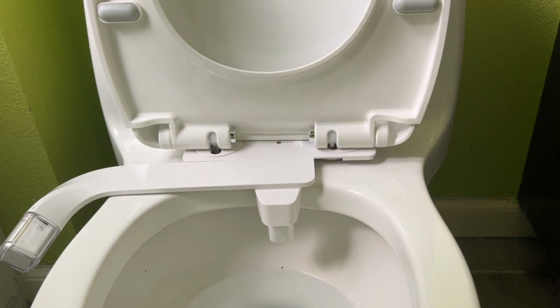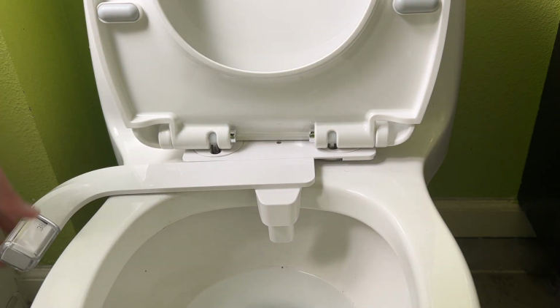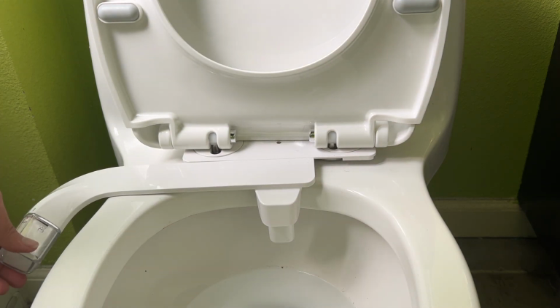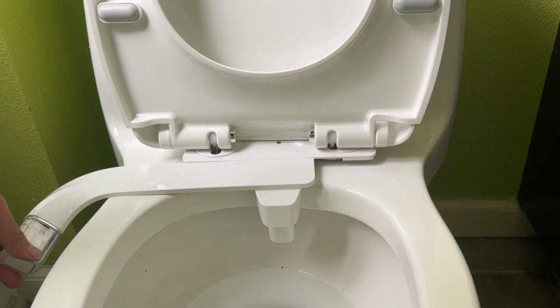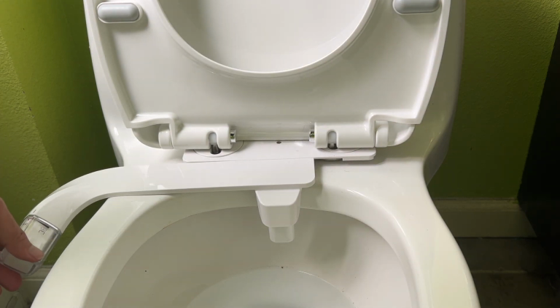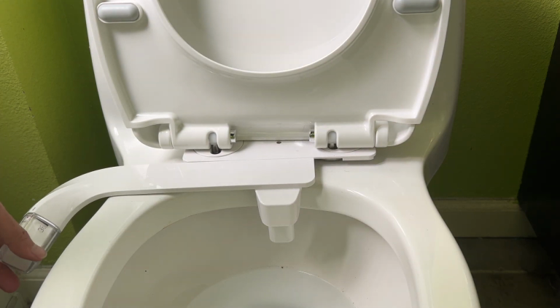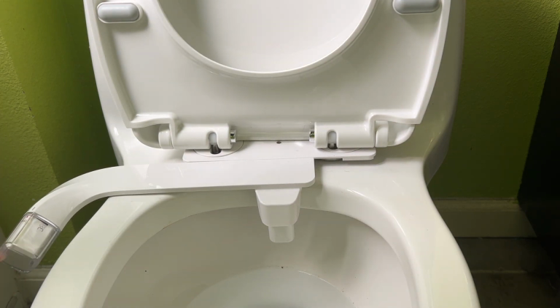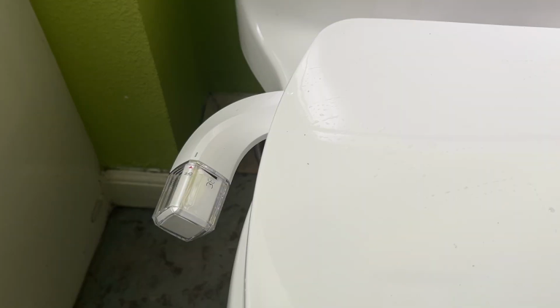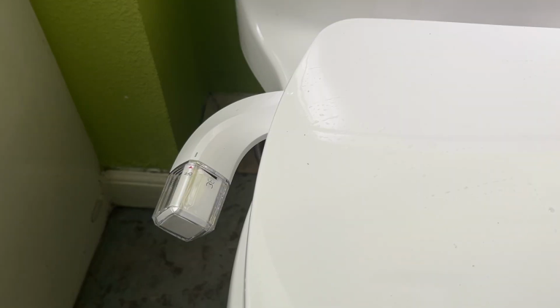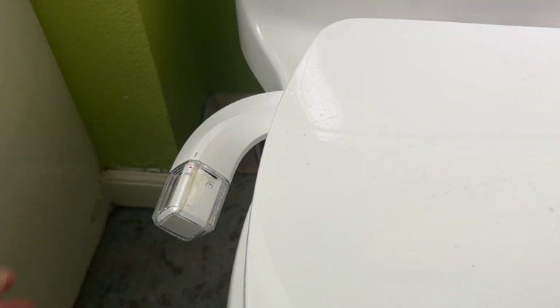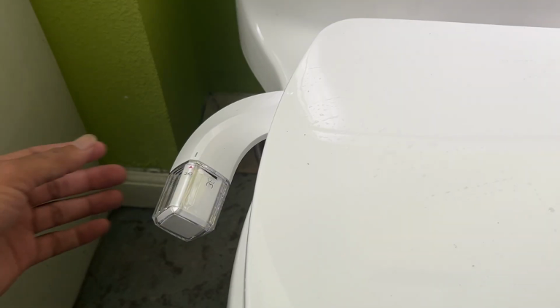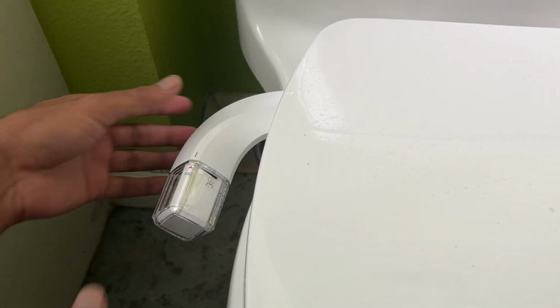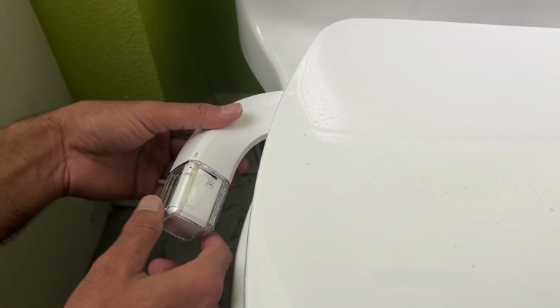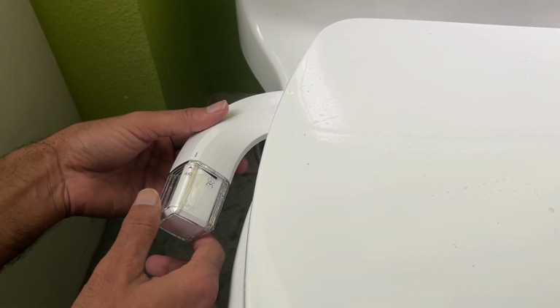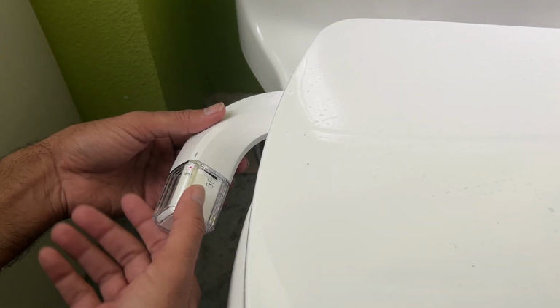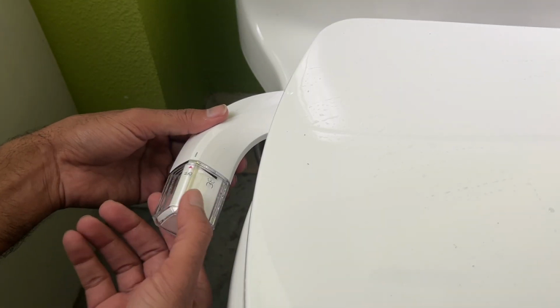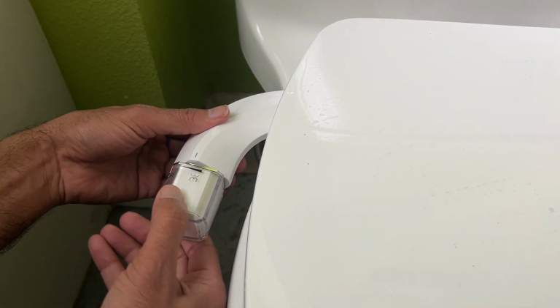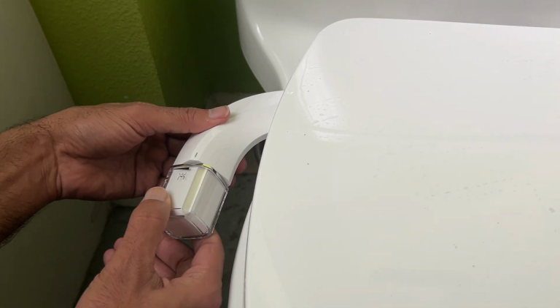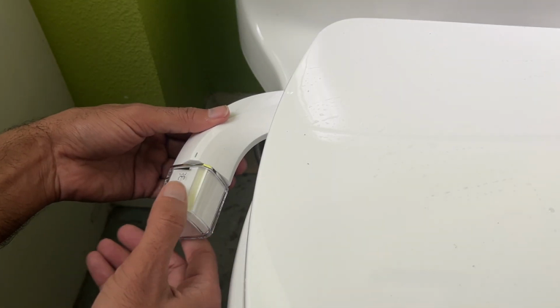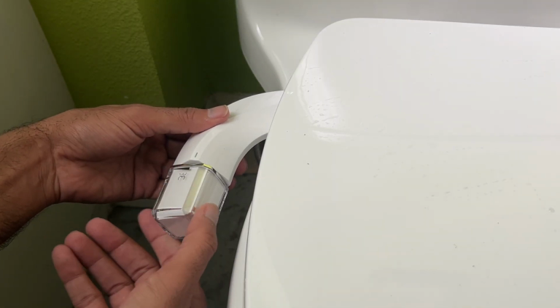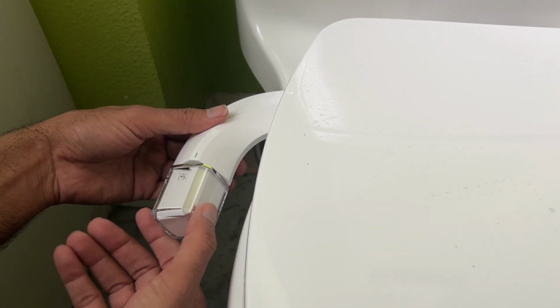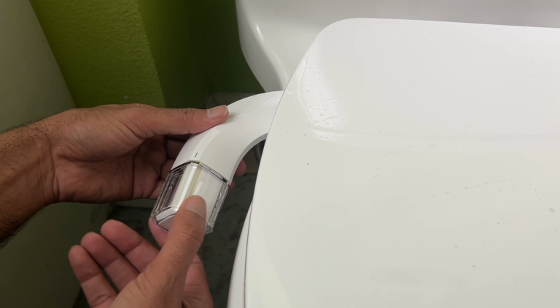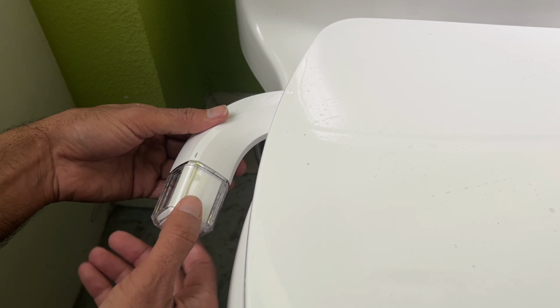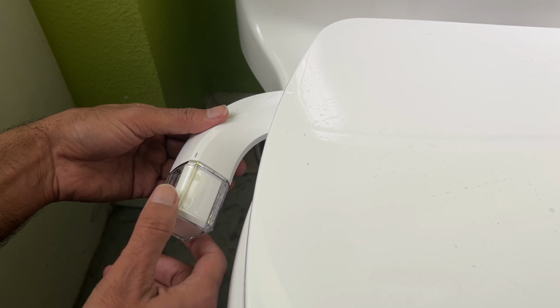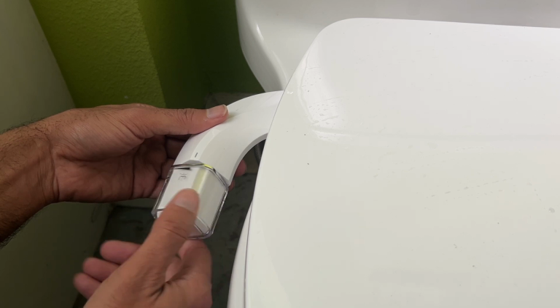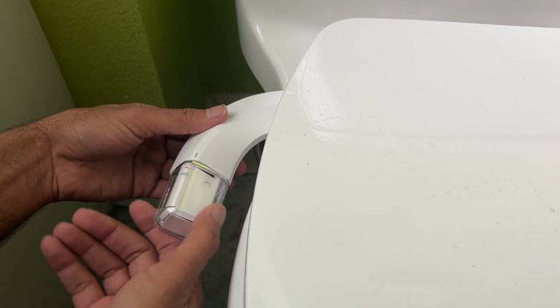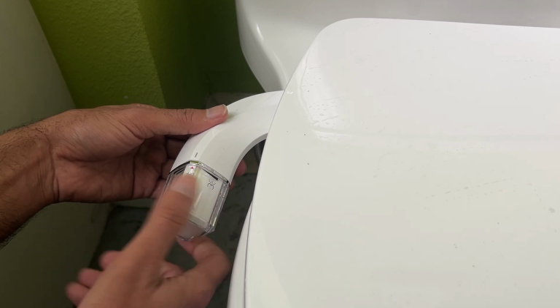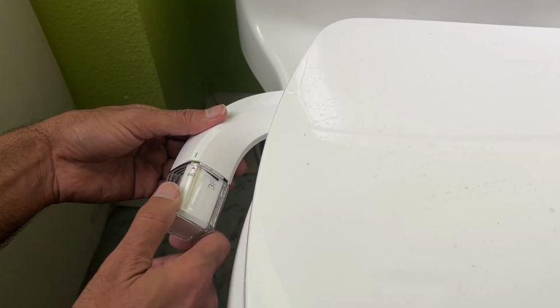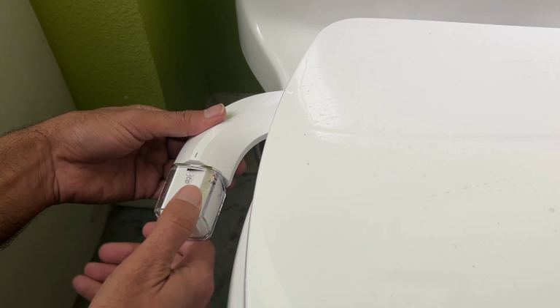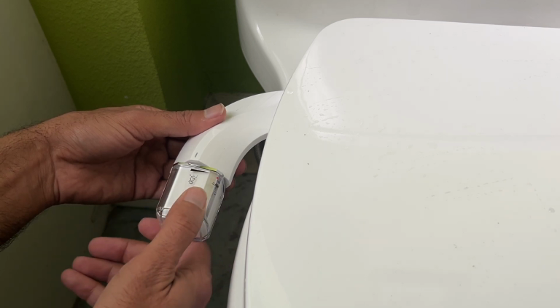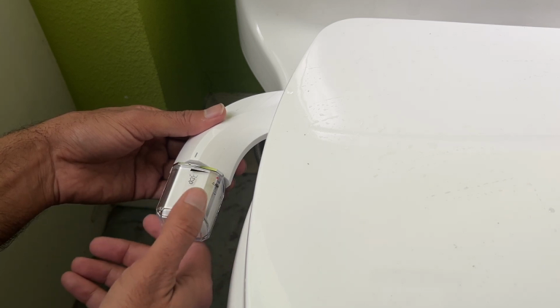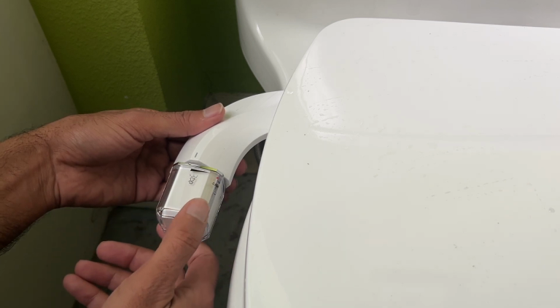There are two settings to this. If you're sitting on the toilet seat and you rotate it towards the right, it is the regular spray that clears your backside. And if you rotate it to the left, it's for feminine wash.